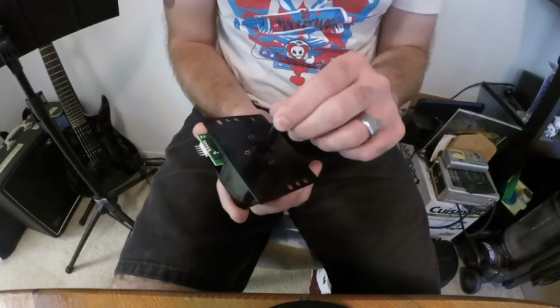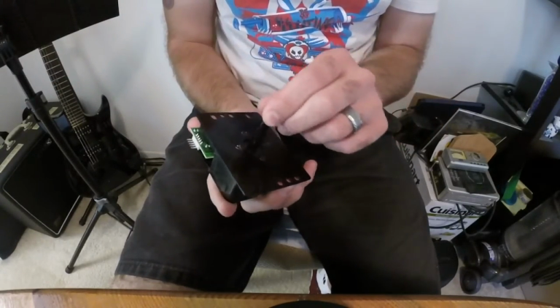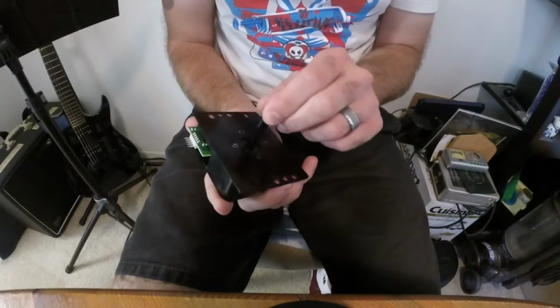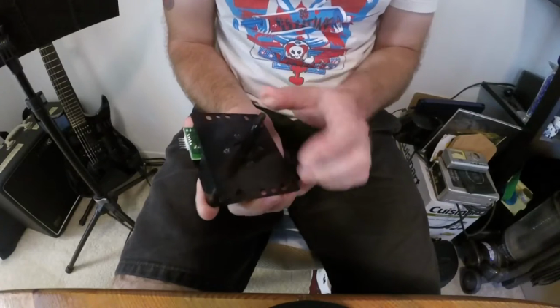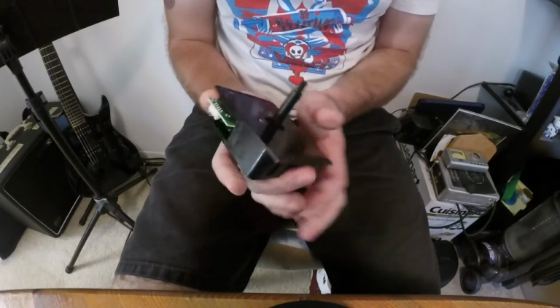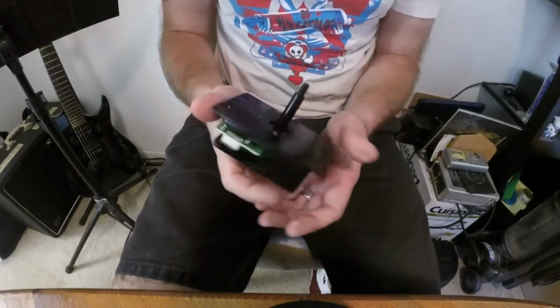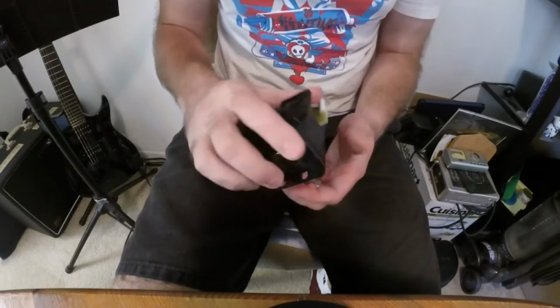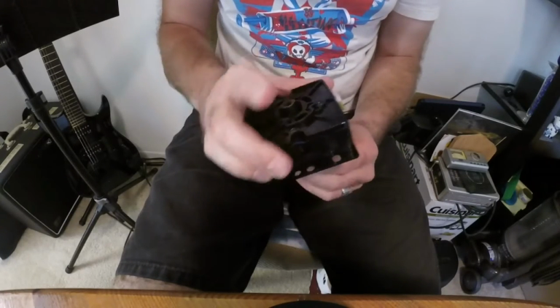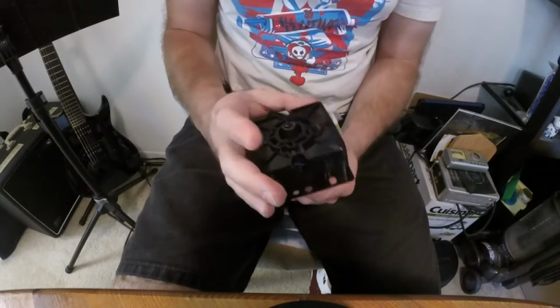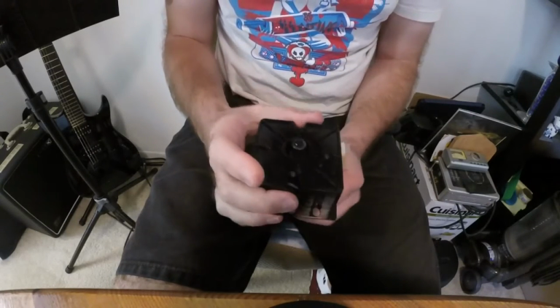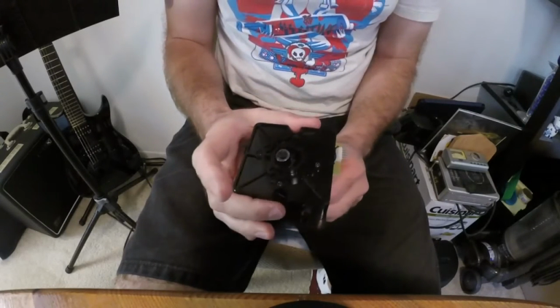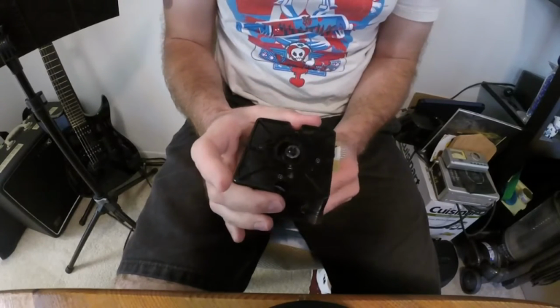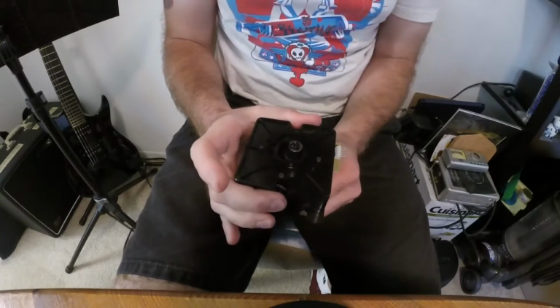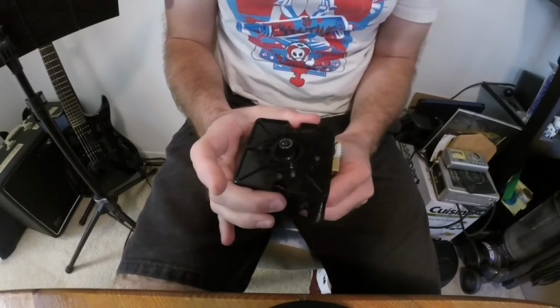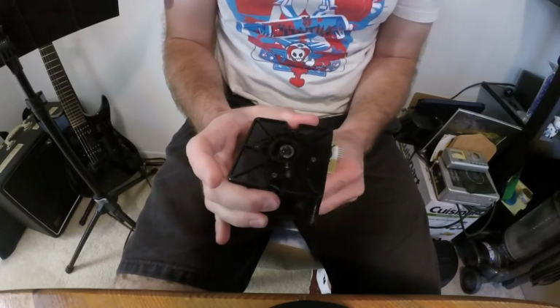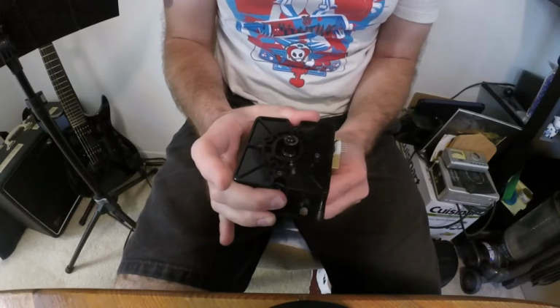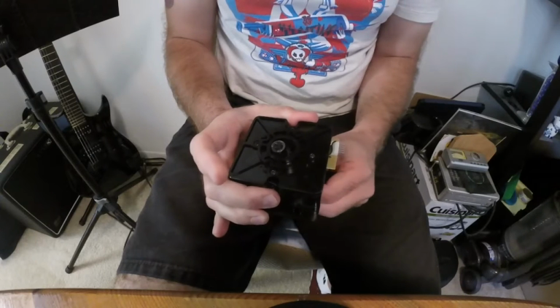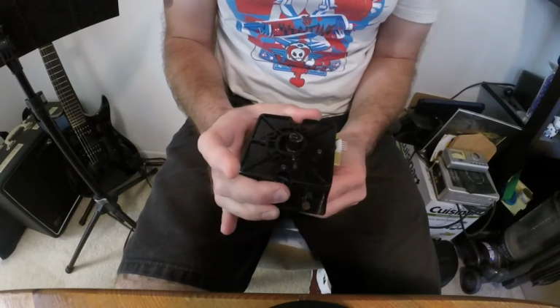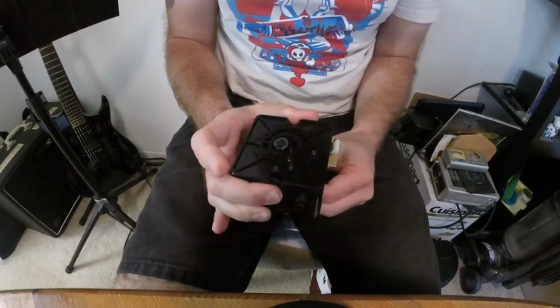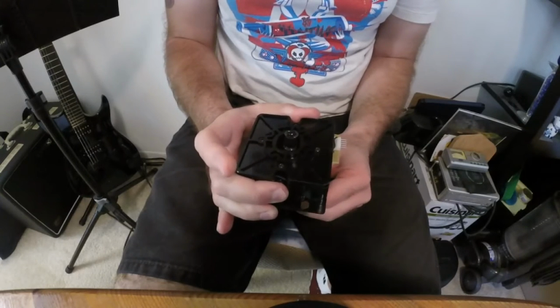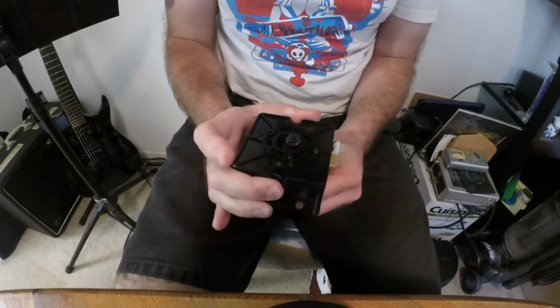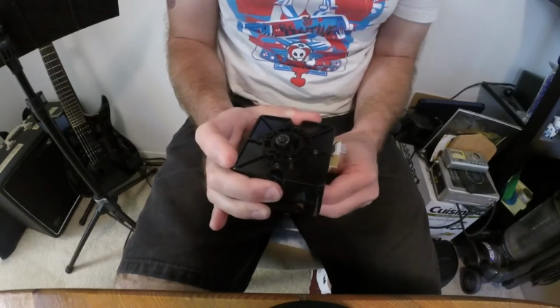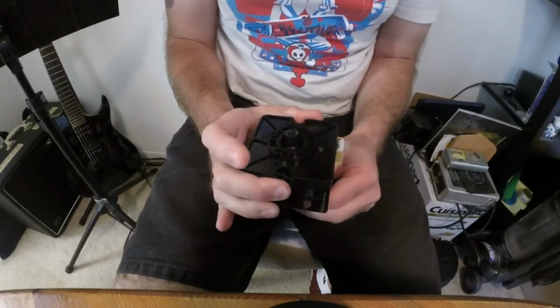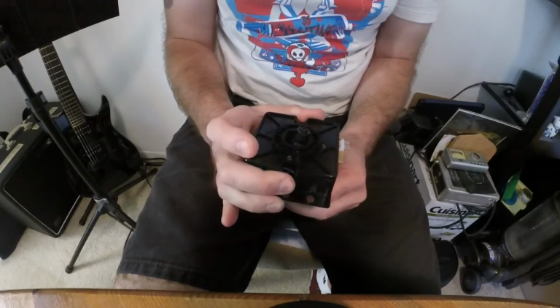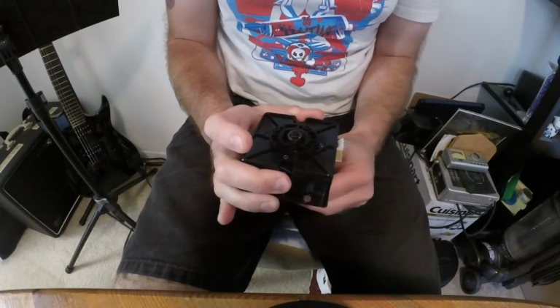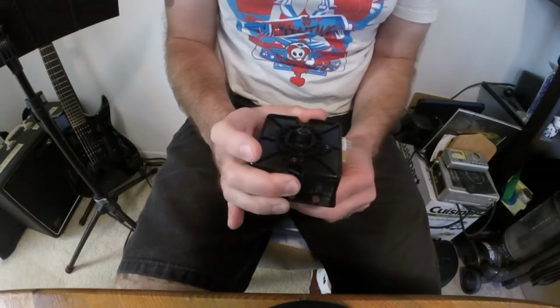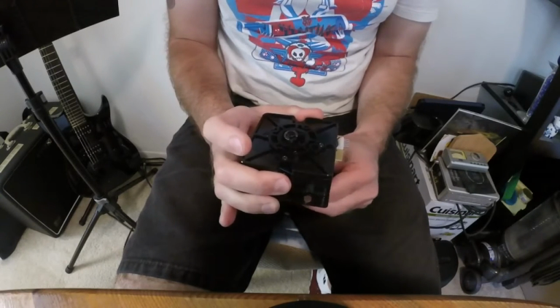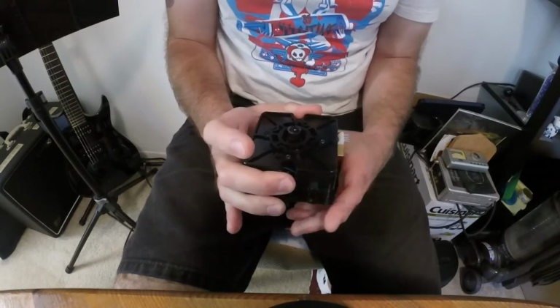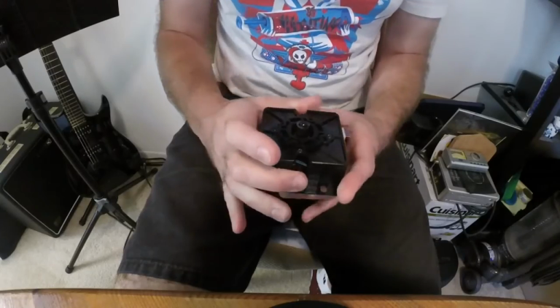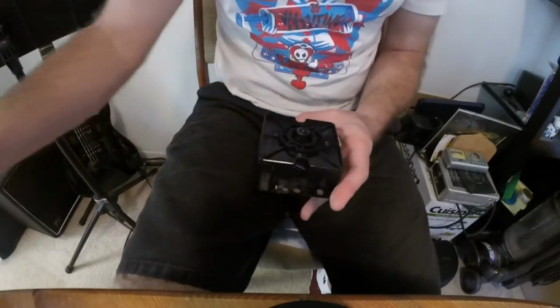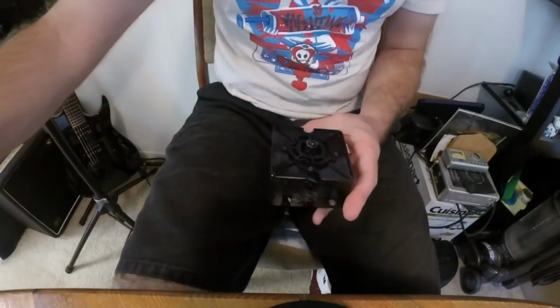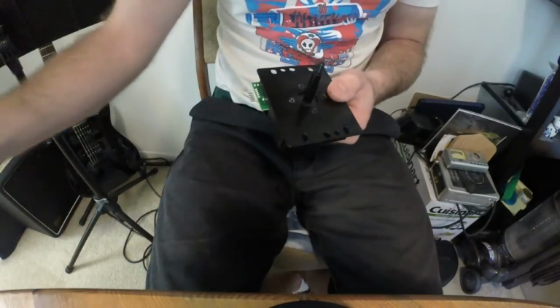Now that the joystick itself is back together, this is the perfect time to make sure that the shaft still moves everywhere — all around the gates — and to make sure all the micro switches activate.